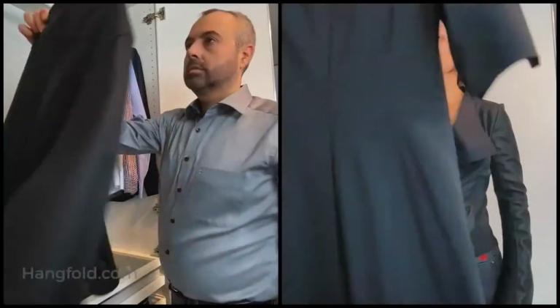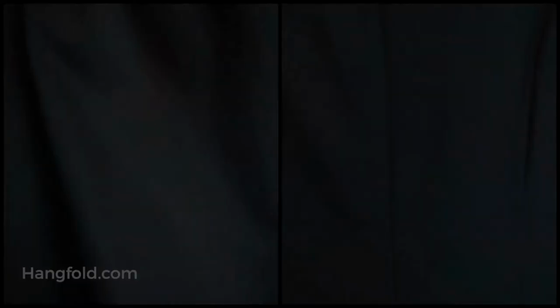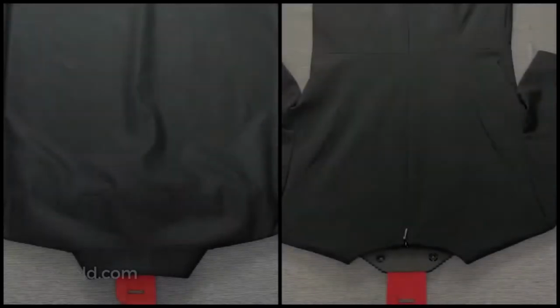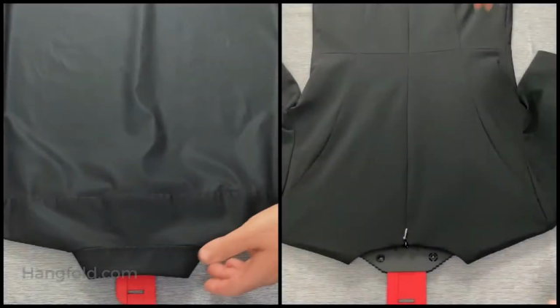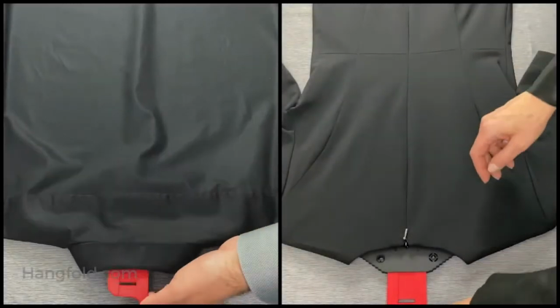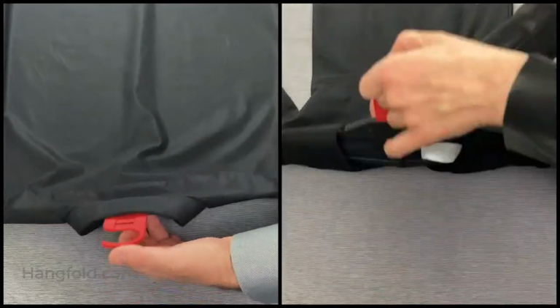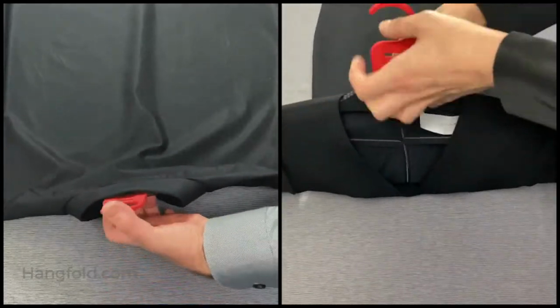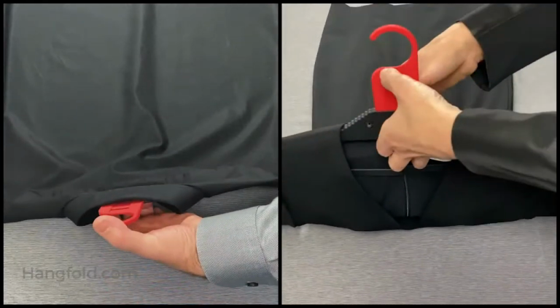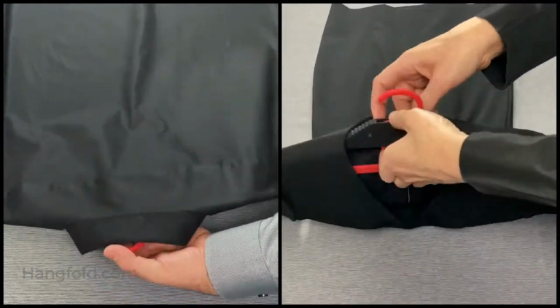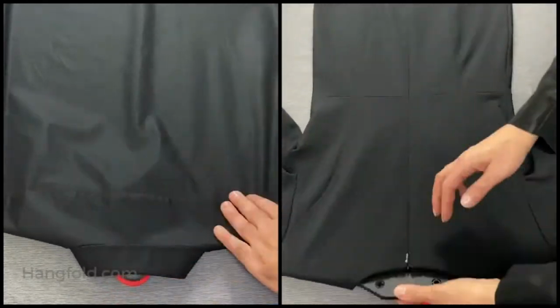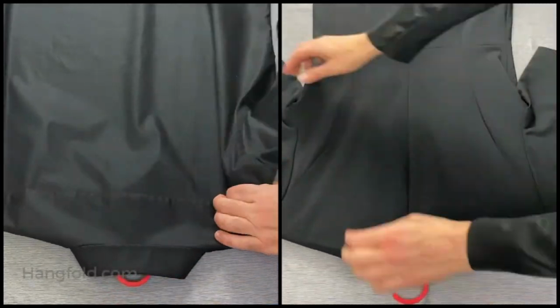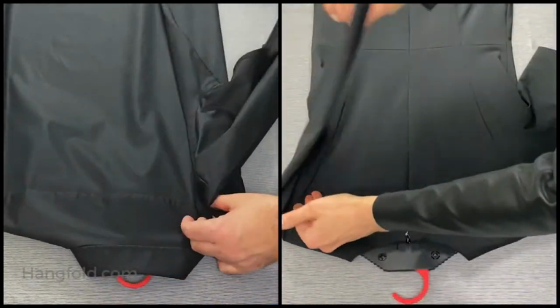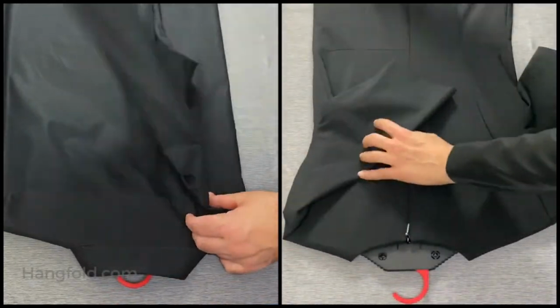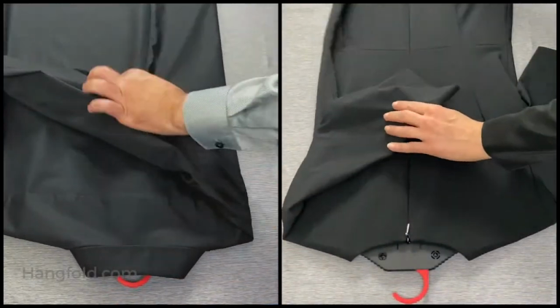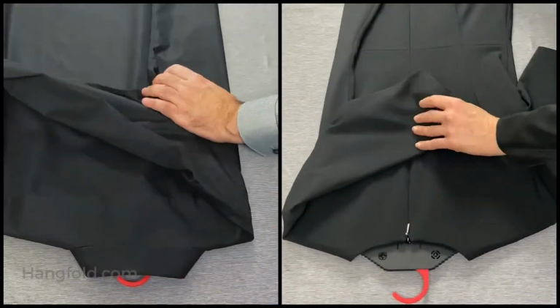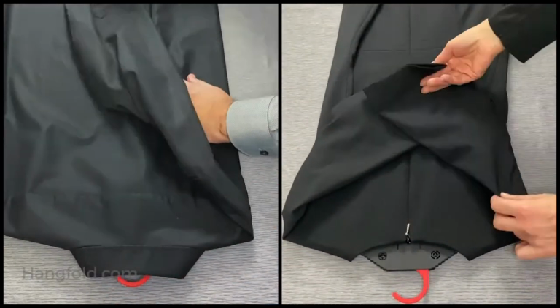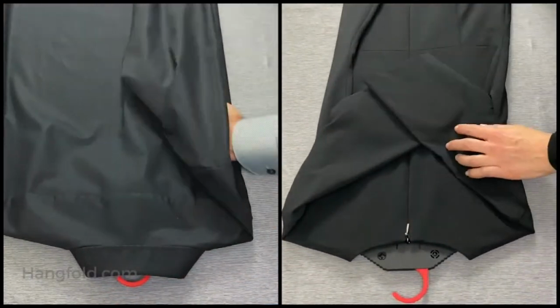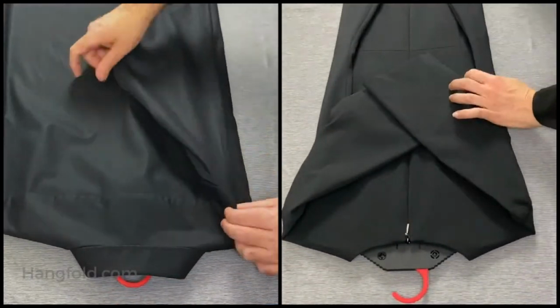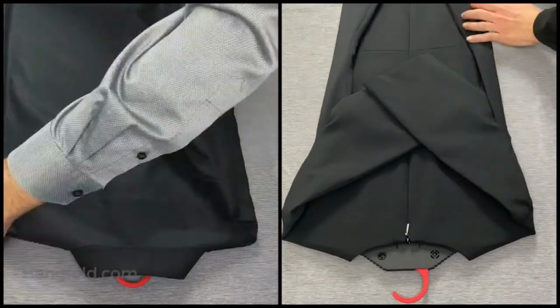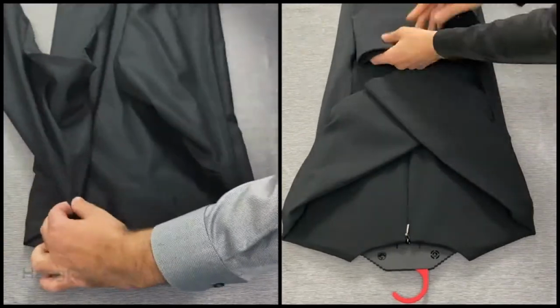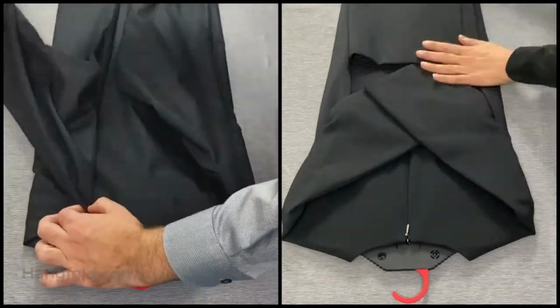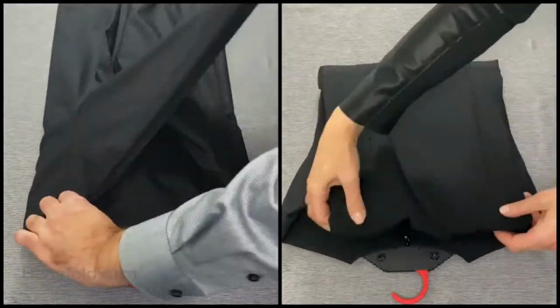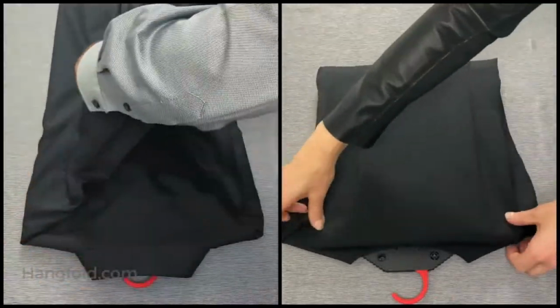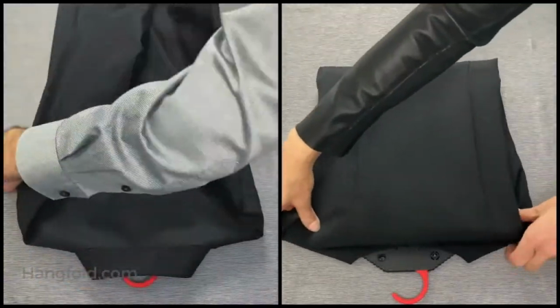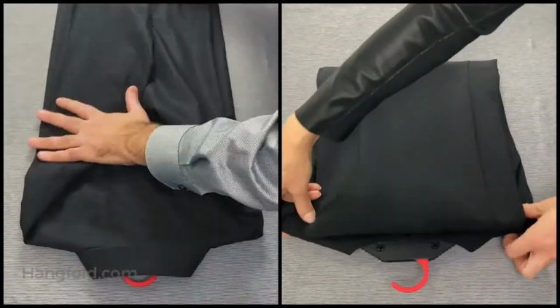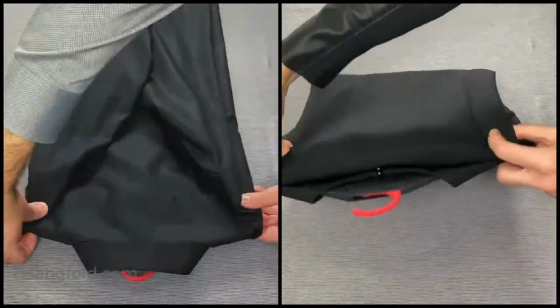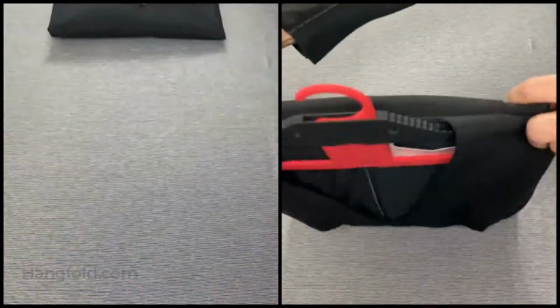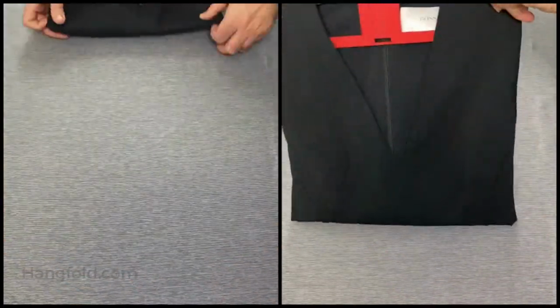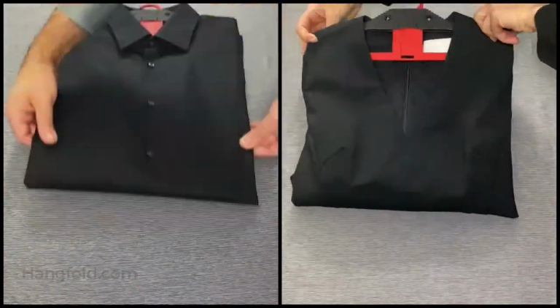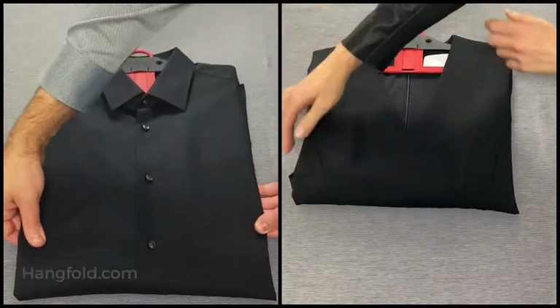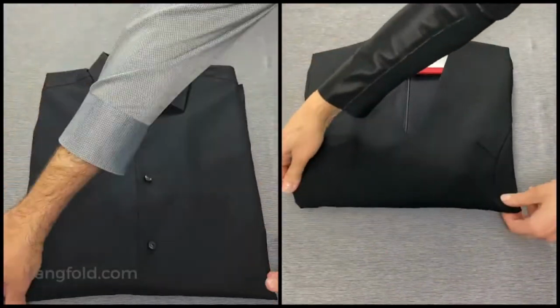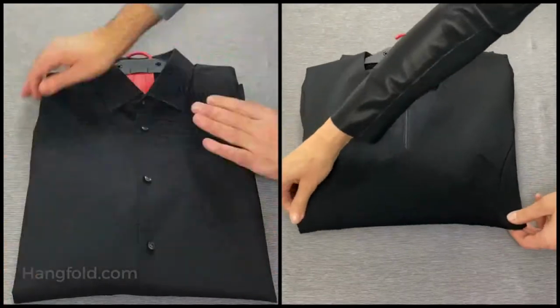HangFold is very simple to use. Press the hook down and HangFold becomes a folding template. Now fold your garments around HangFold using the guiding bars. It's that simple!